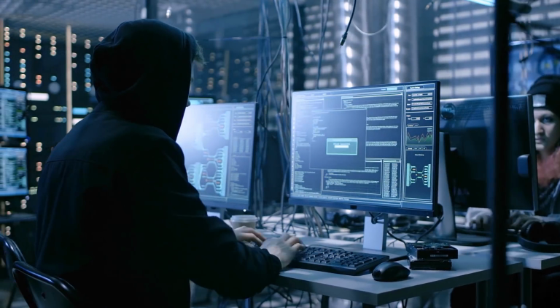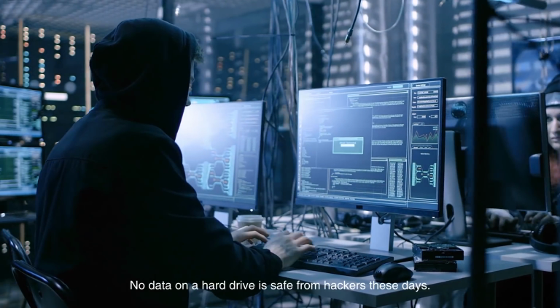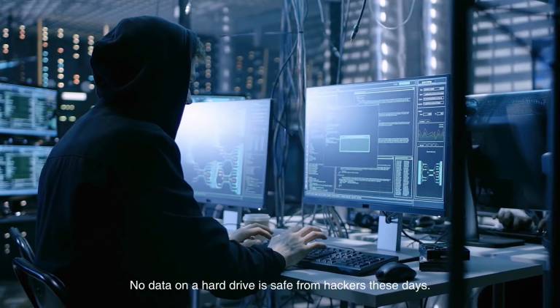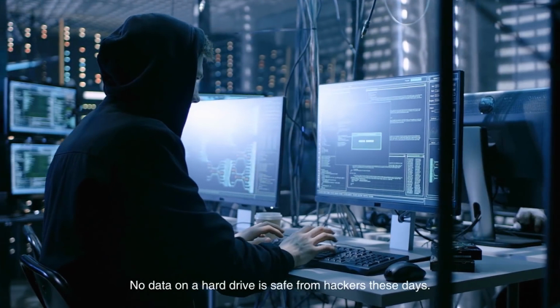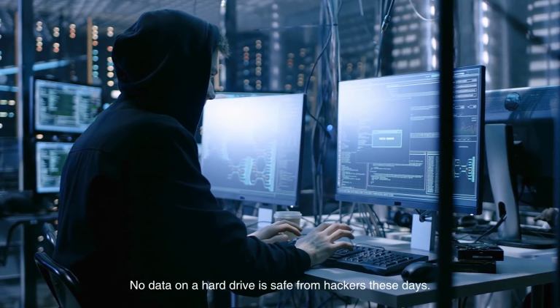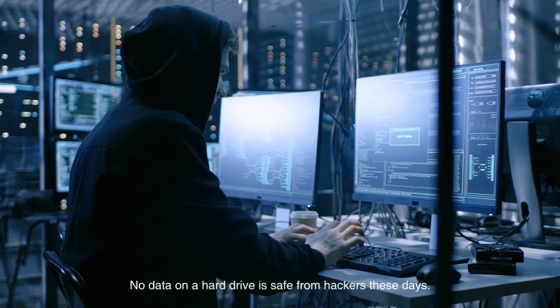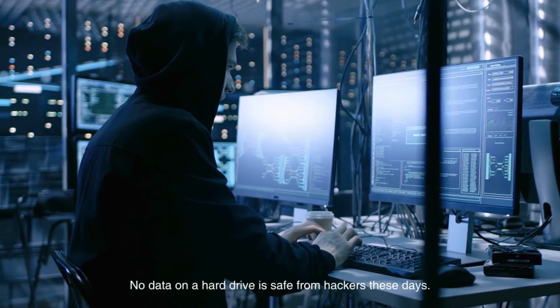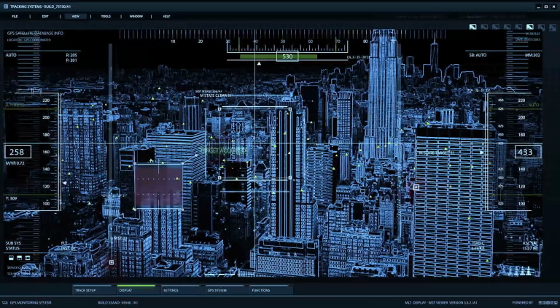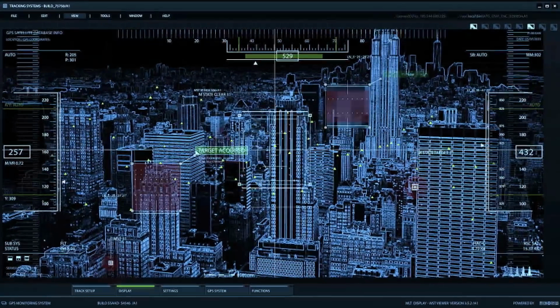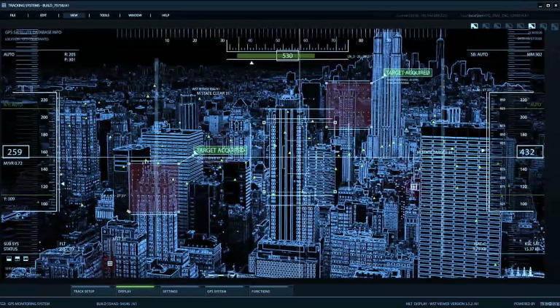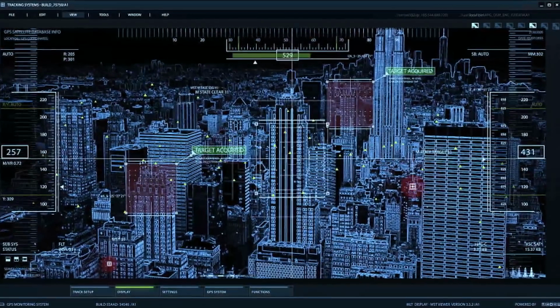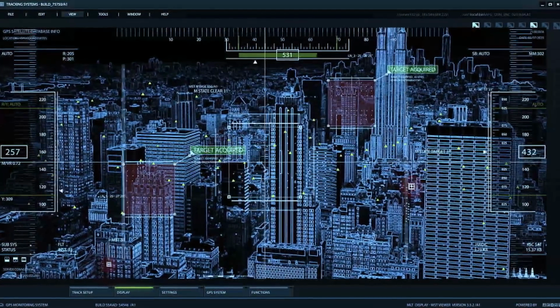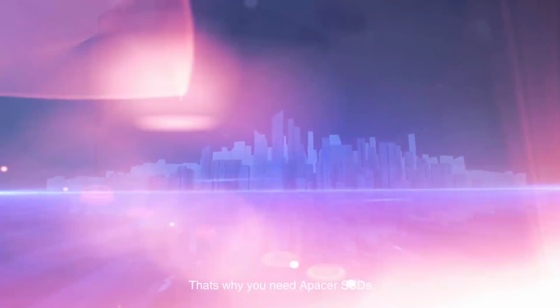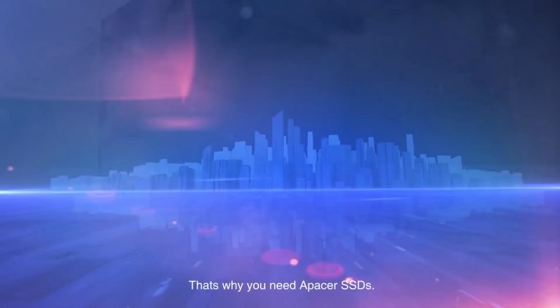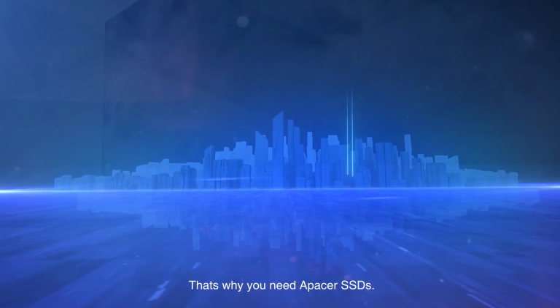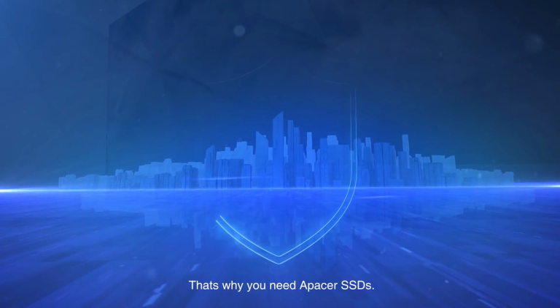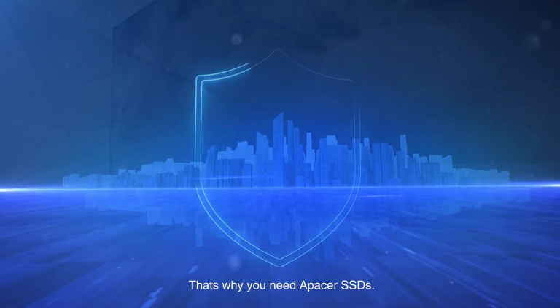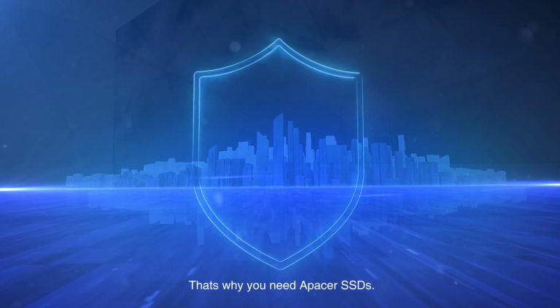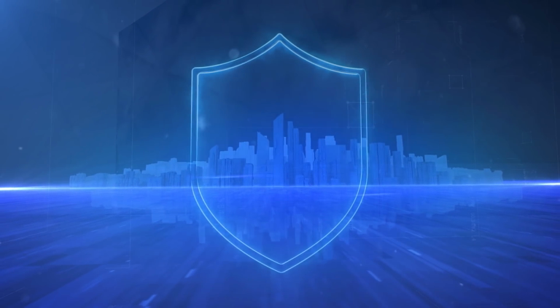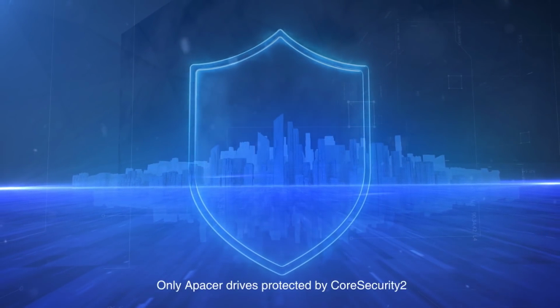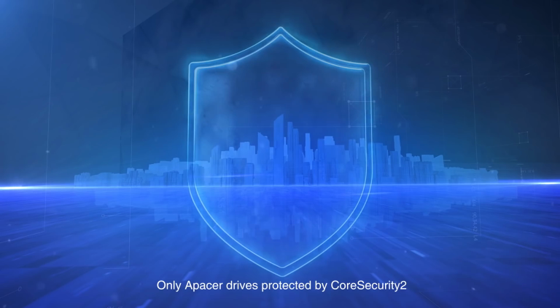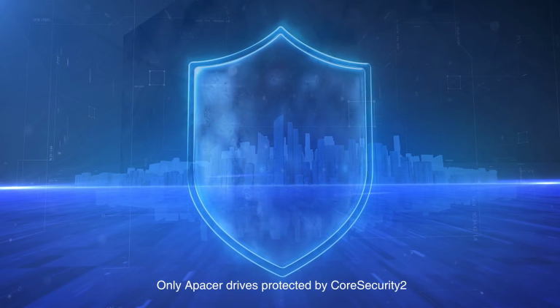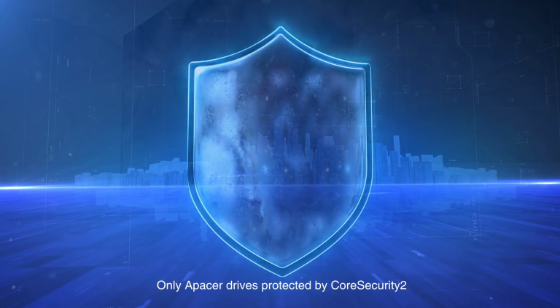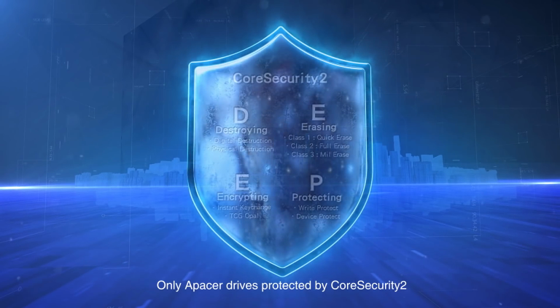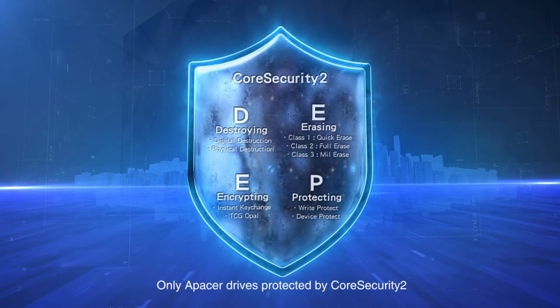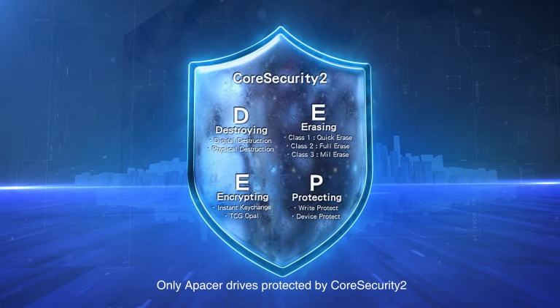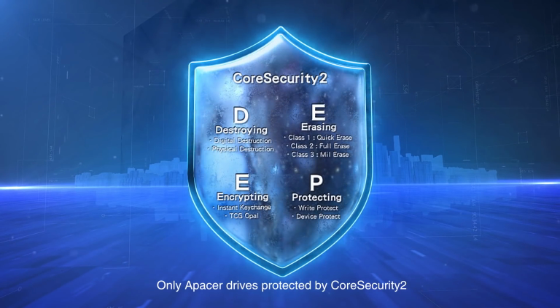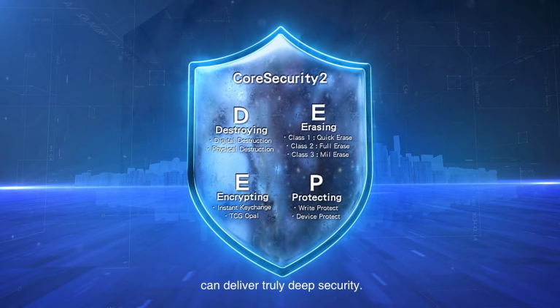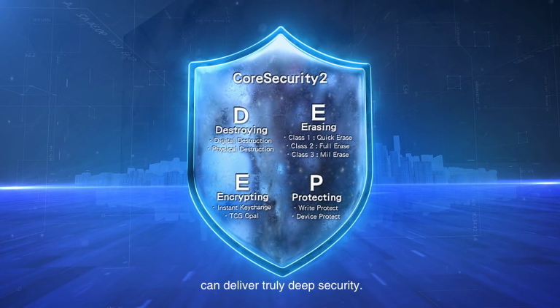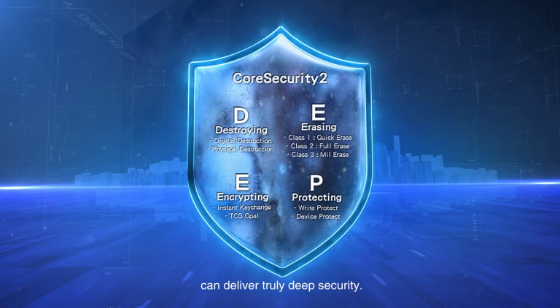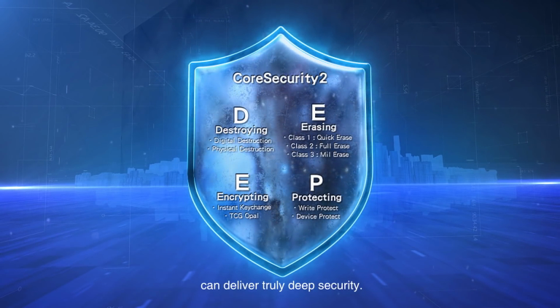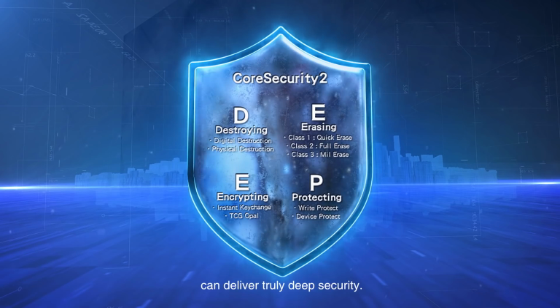No data is safe from hackers these days. That's why you need a Pacer SSD. Only Pacer drives protected by Core Security 2 can deliver truly deep security.